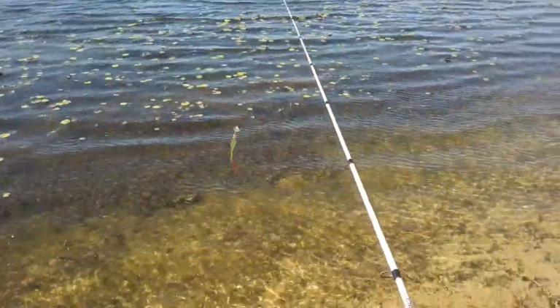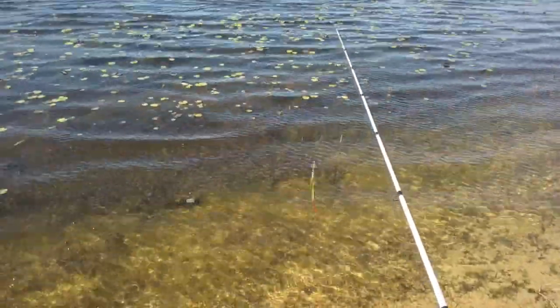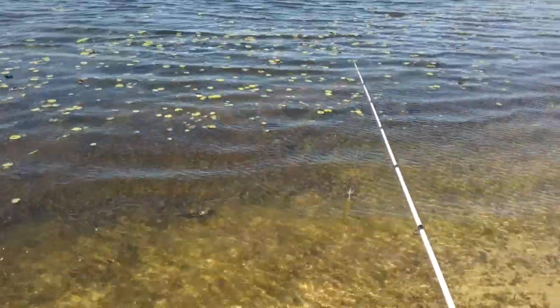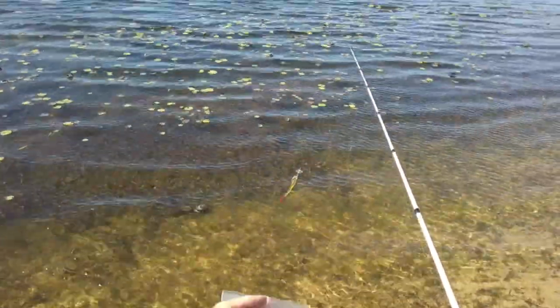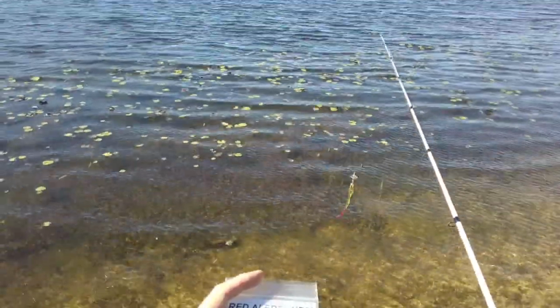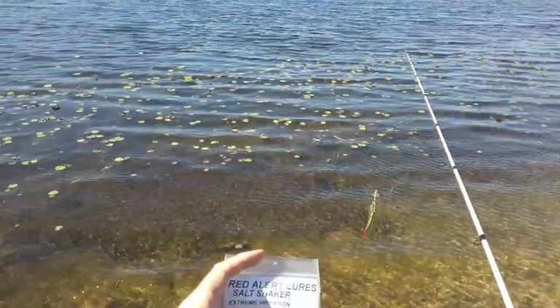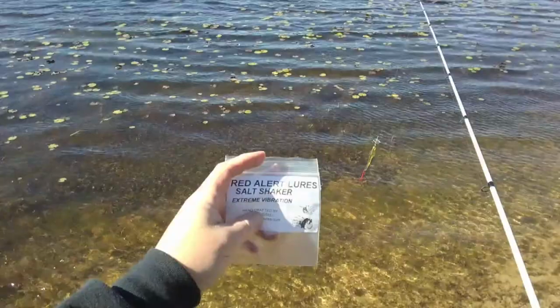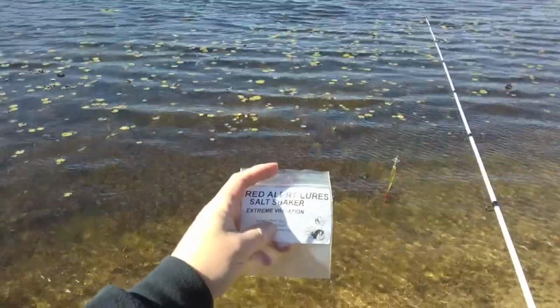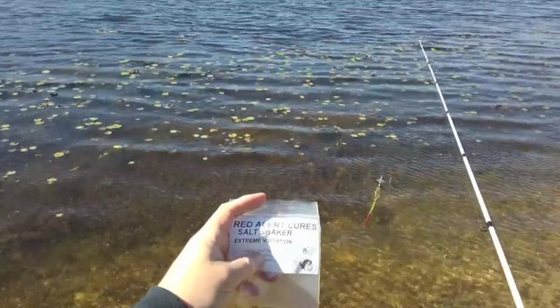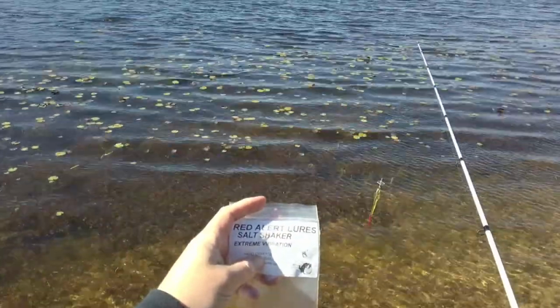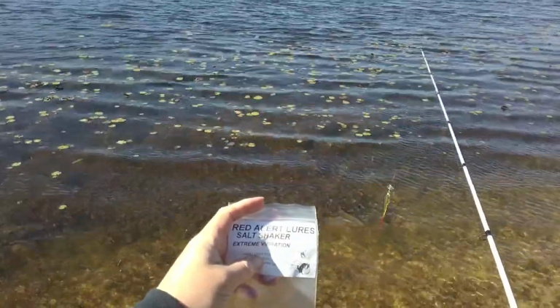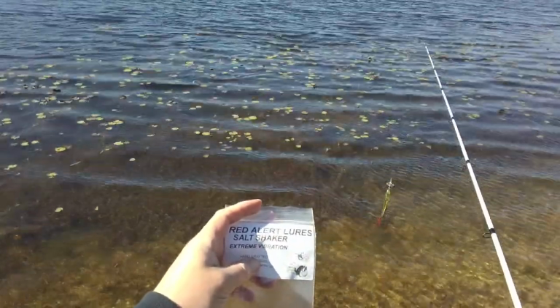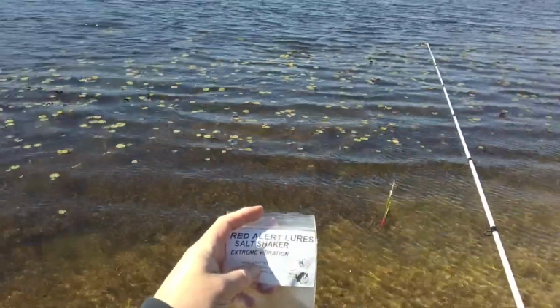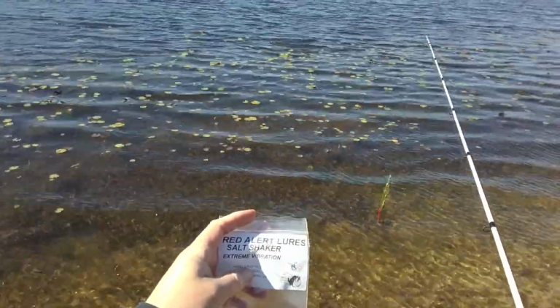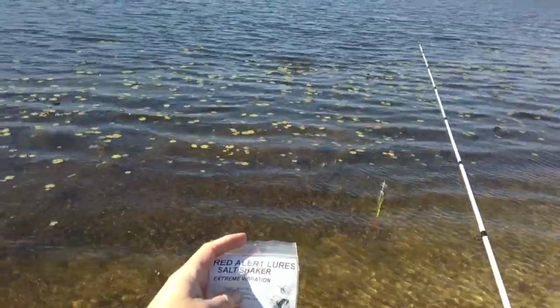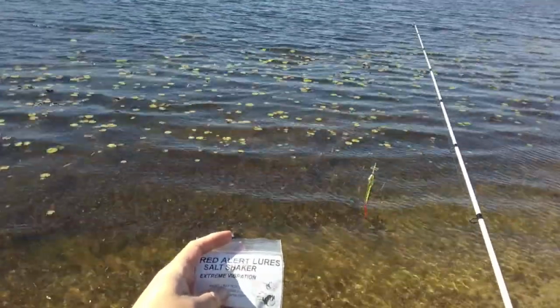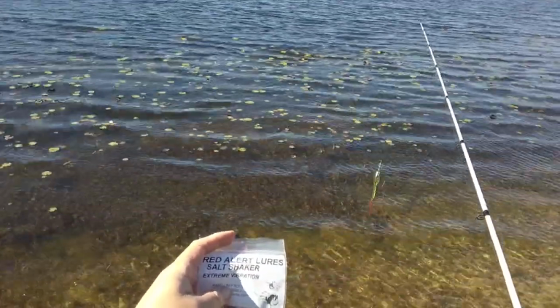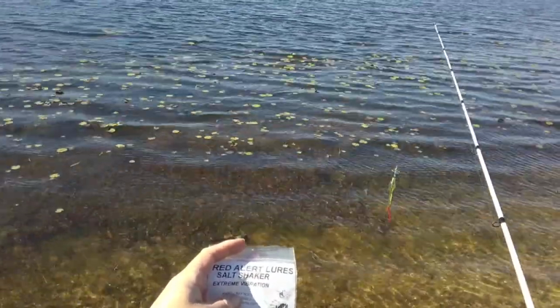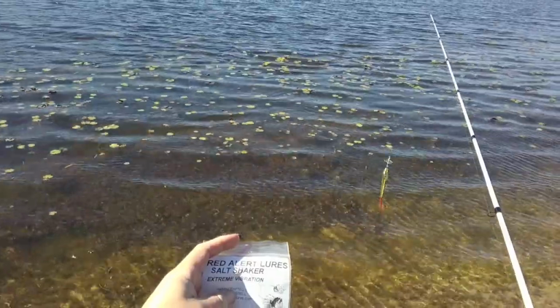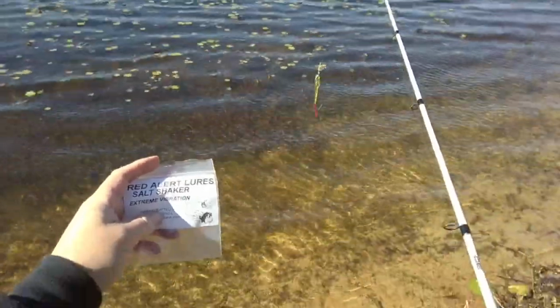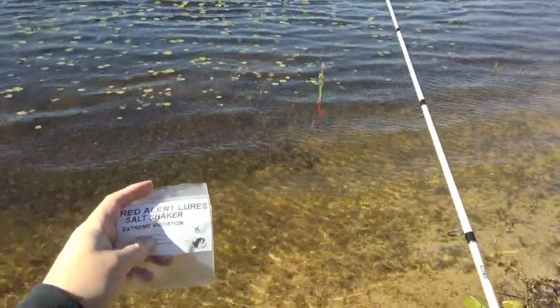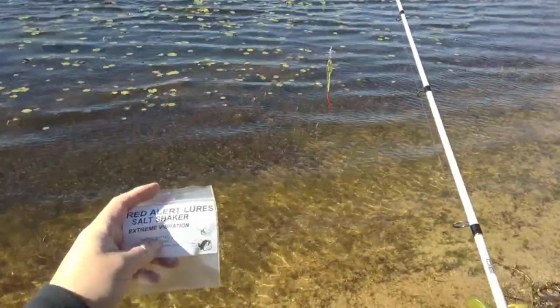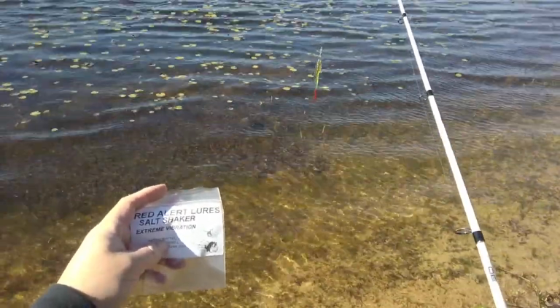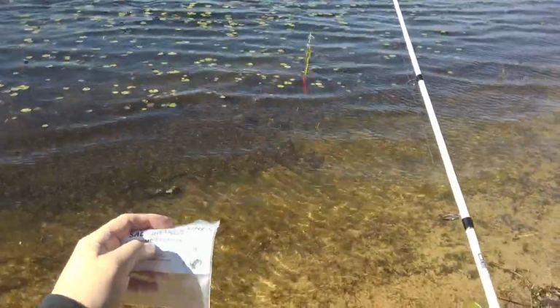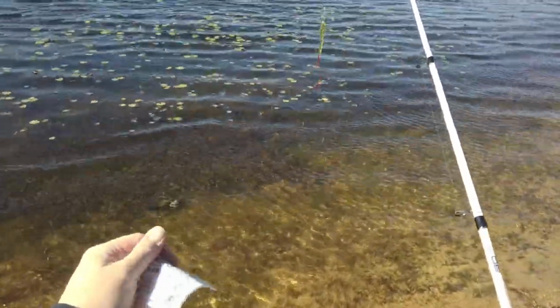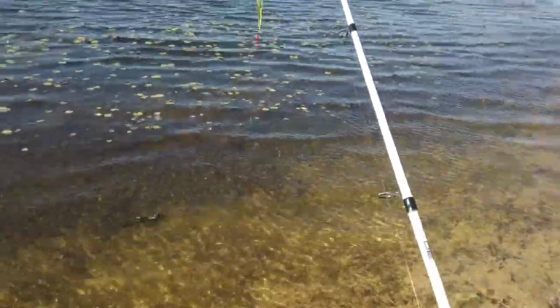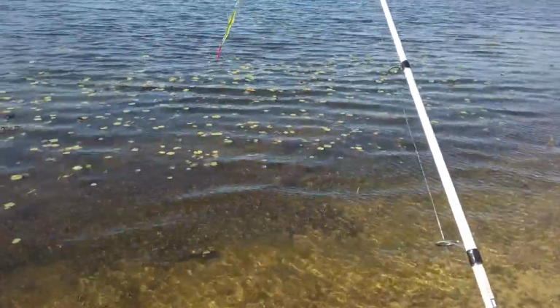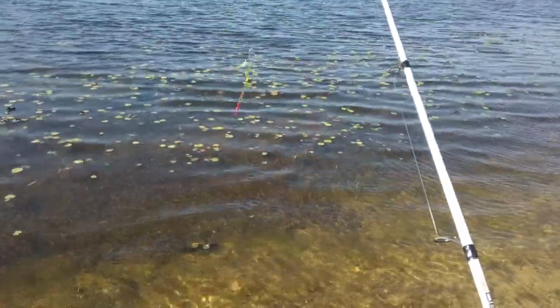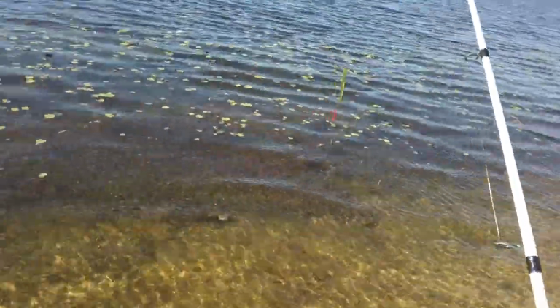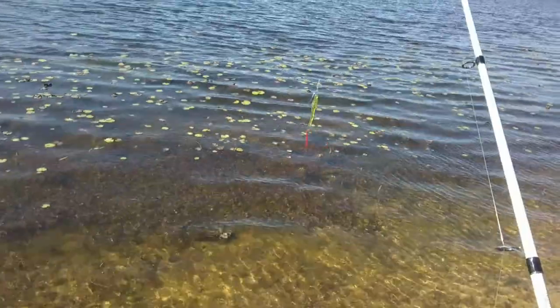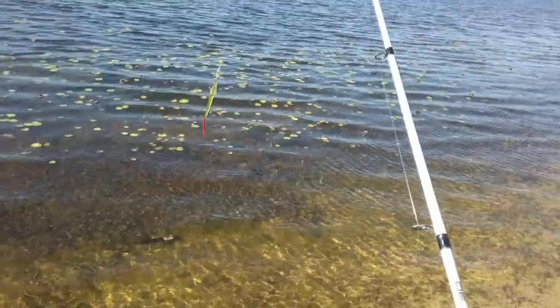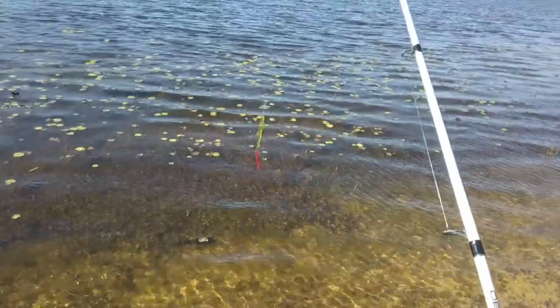Hi guys, this is Matt. I just picked up a bunch of Red Alert lures. This one is the salt shaker. It has a cobra floating worm on the end of it — or on the beginning of it, you might say.